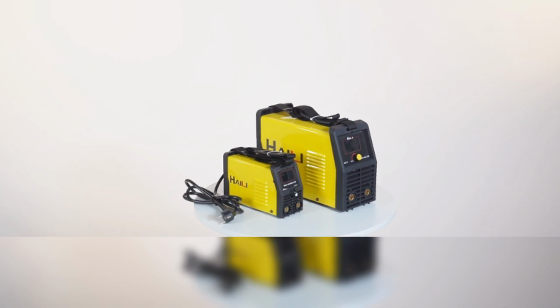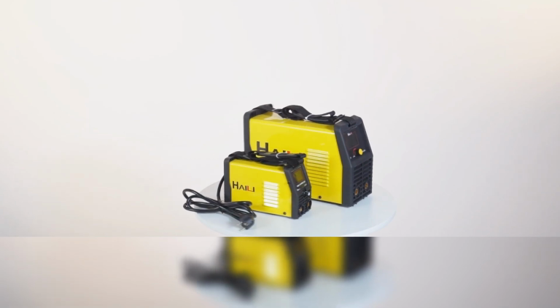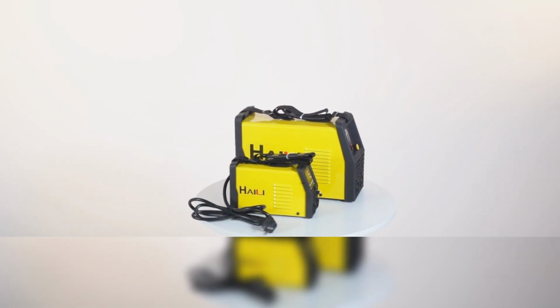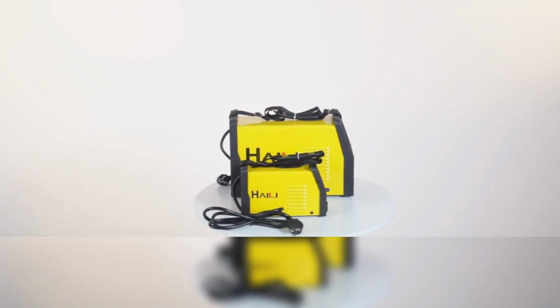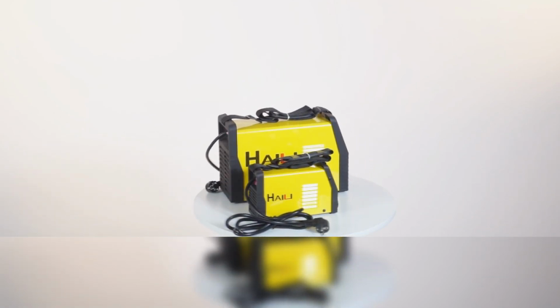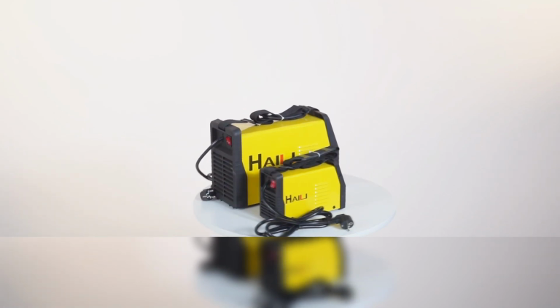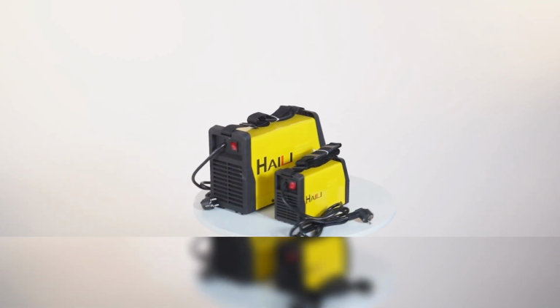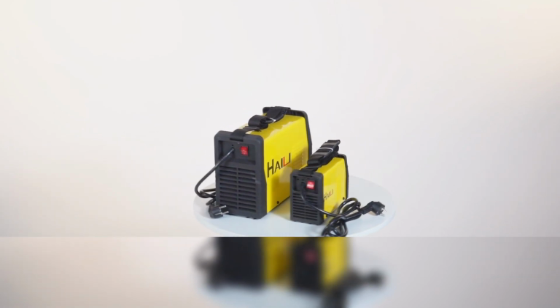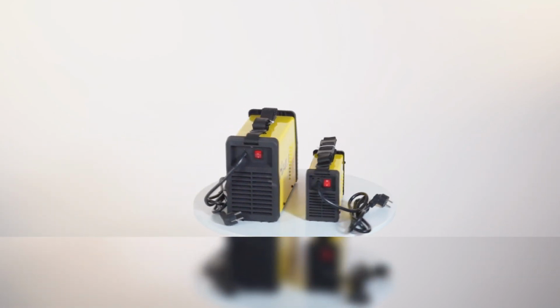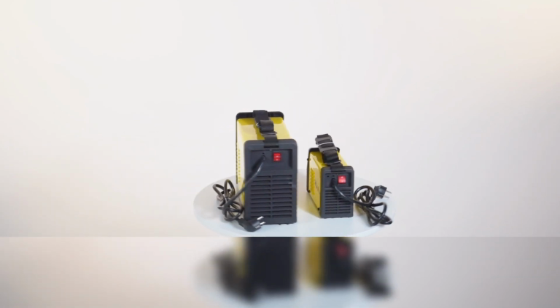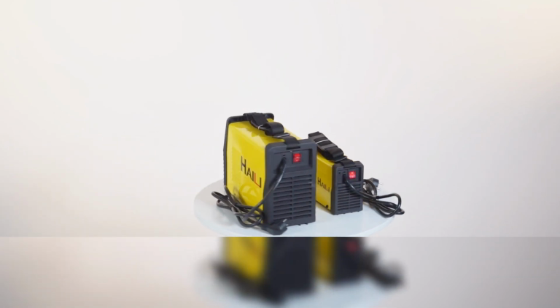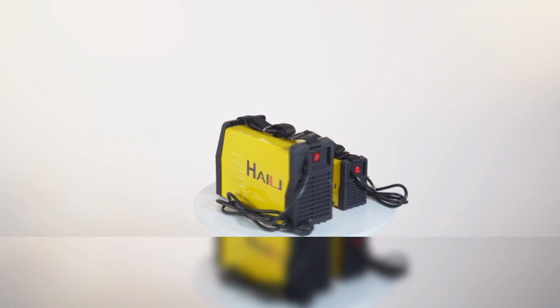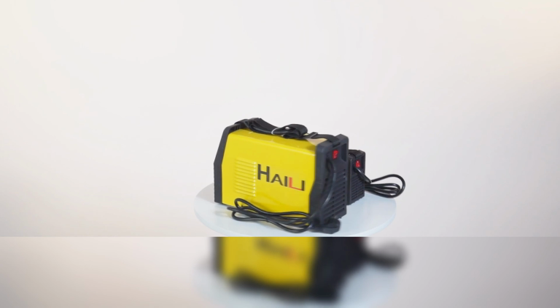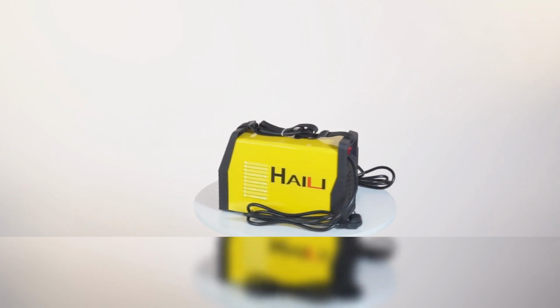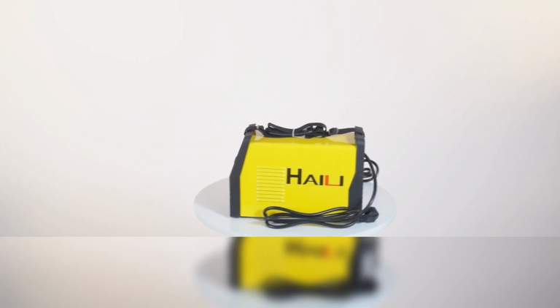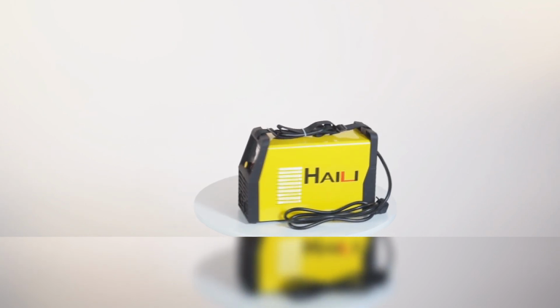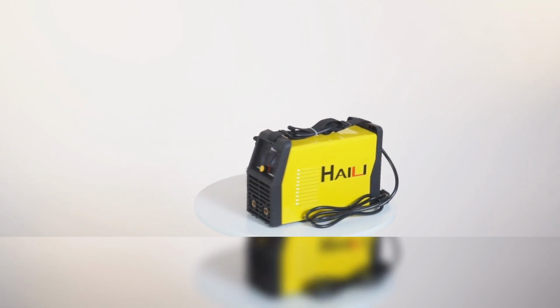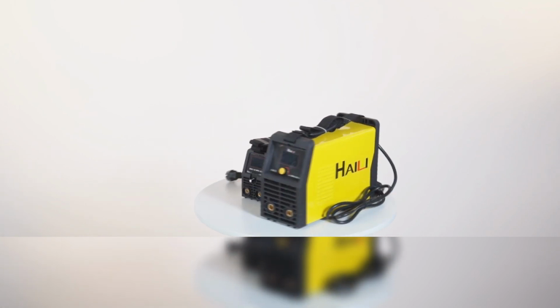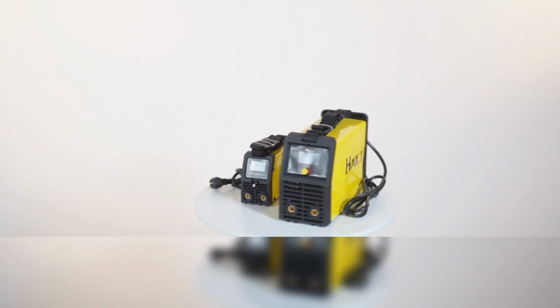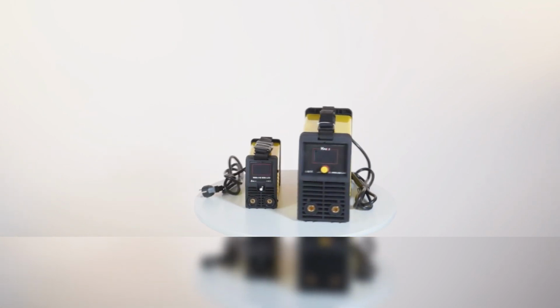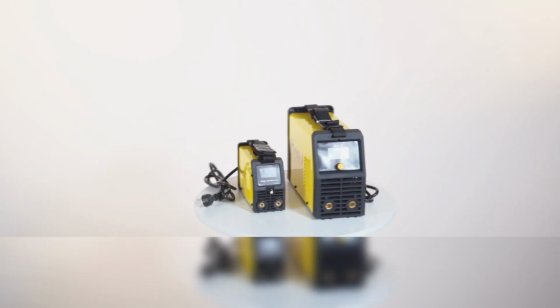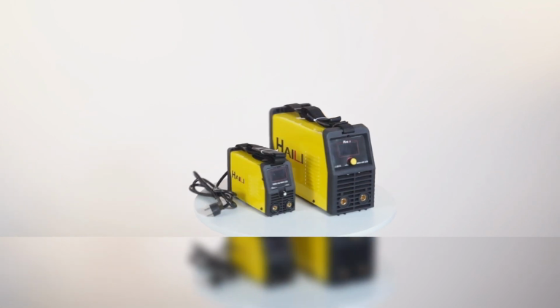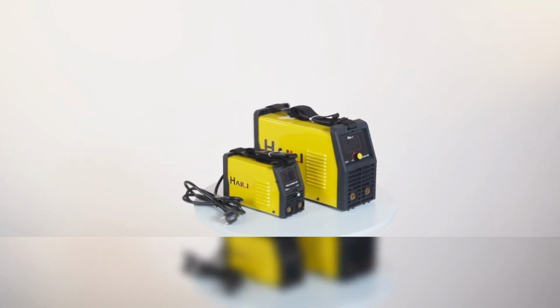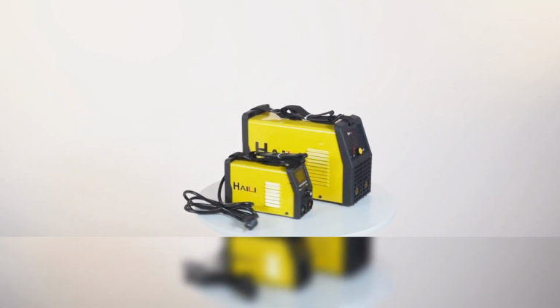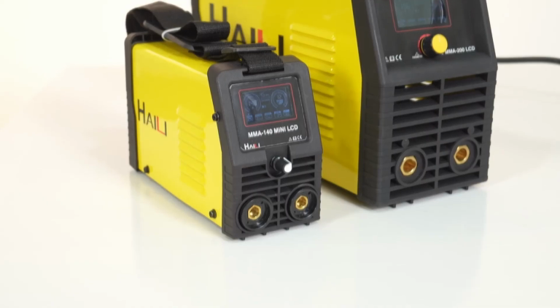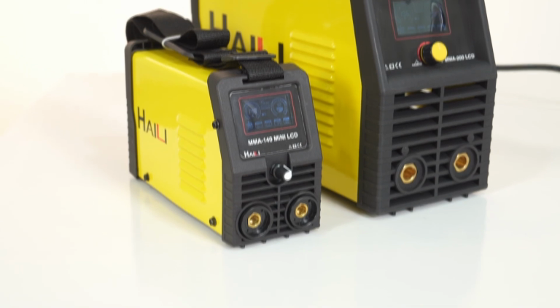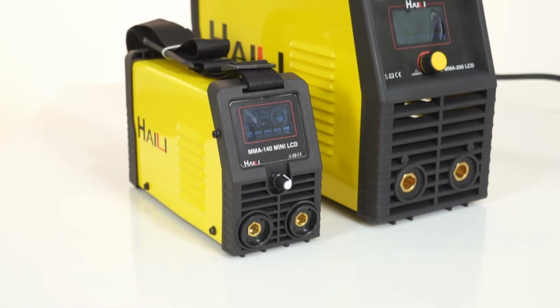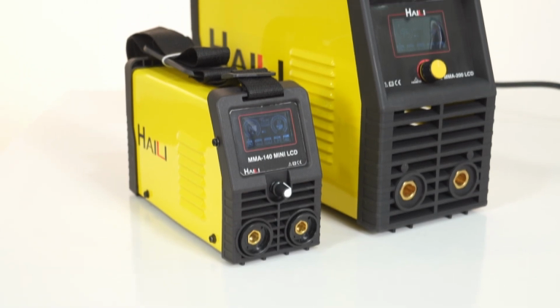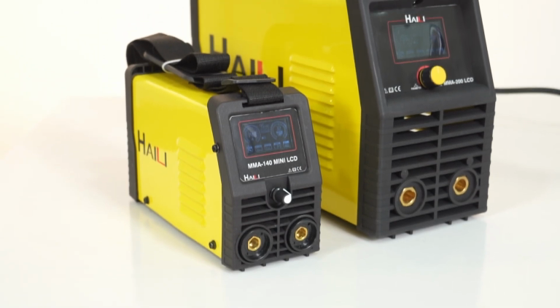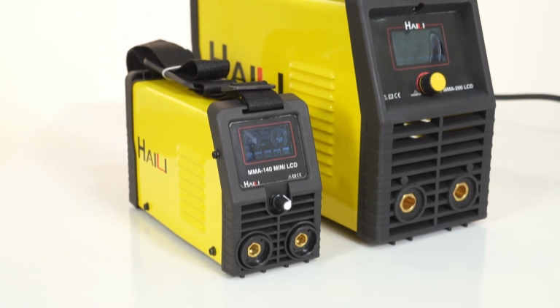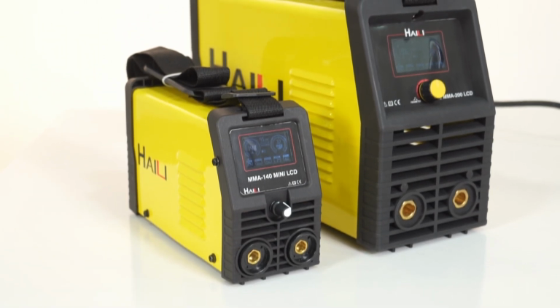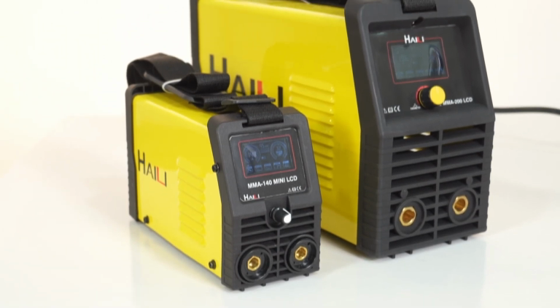Hali MMA LCD series integrates the advanced microcontroller unit and IGBT technology, built-in high-definition large-screen display with friendly operator interface, and impact and fire-resistant nylon housing panel.